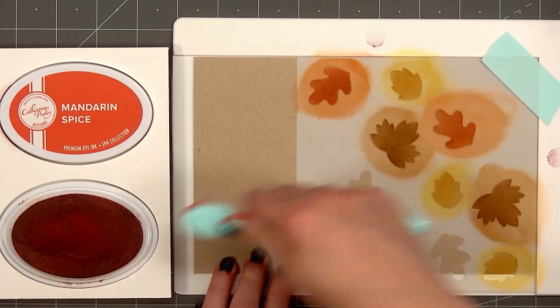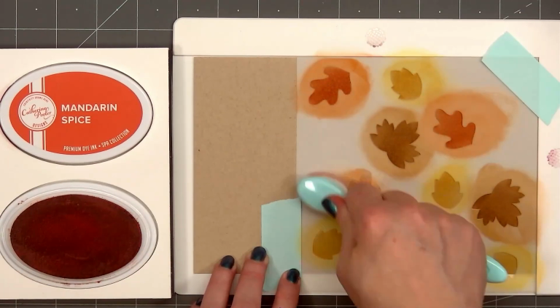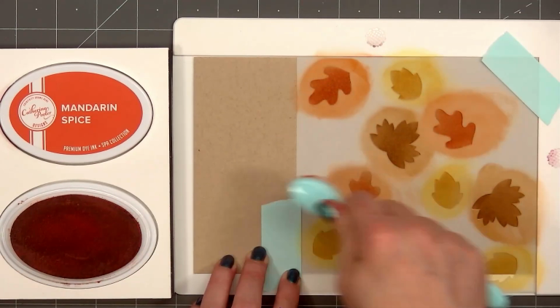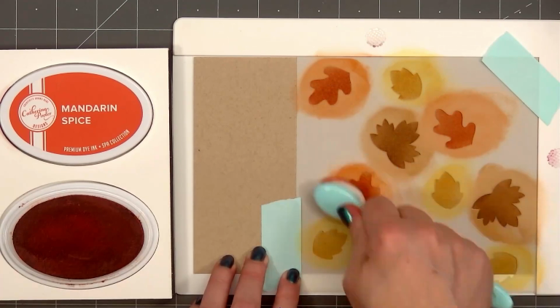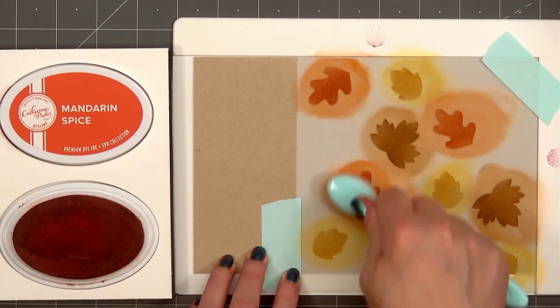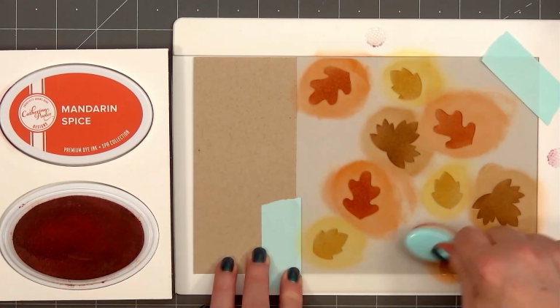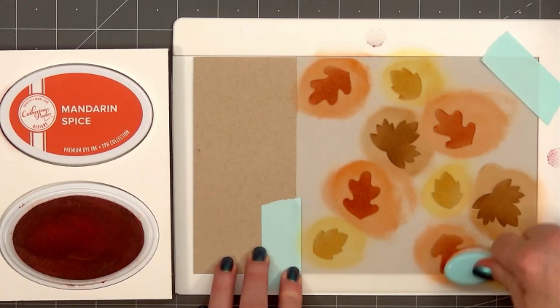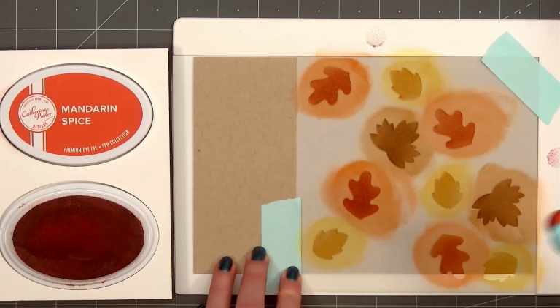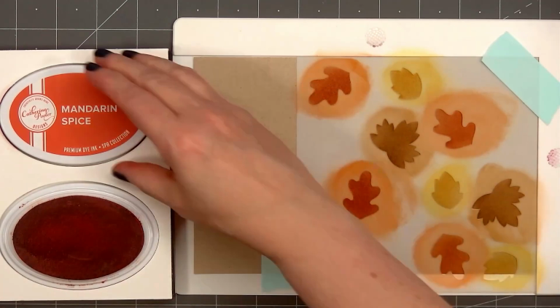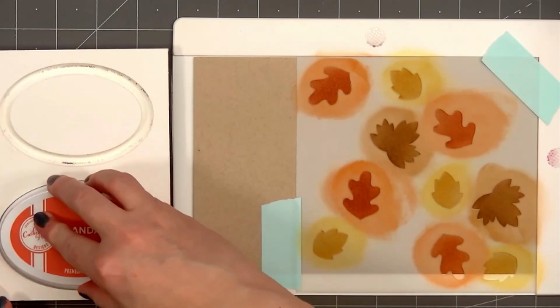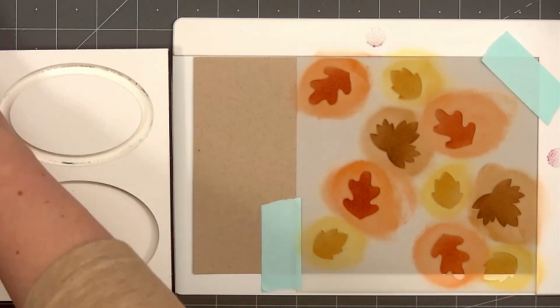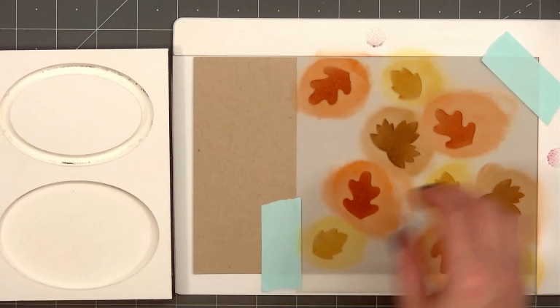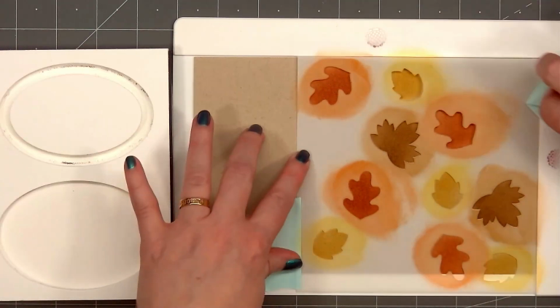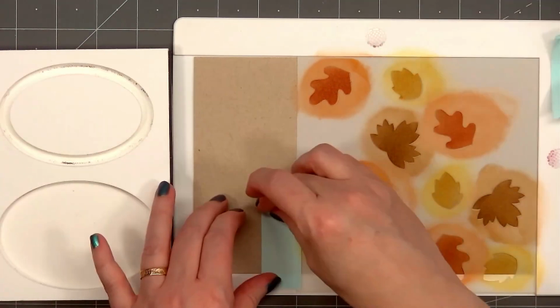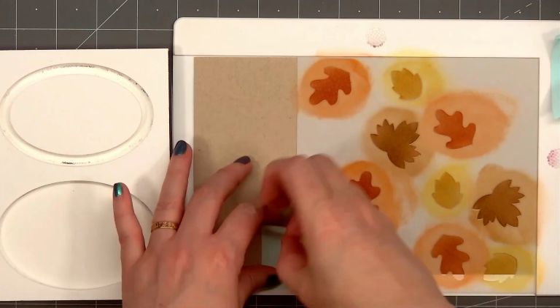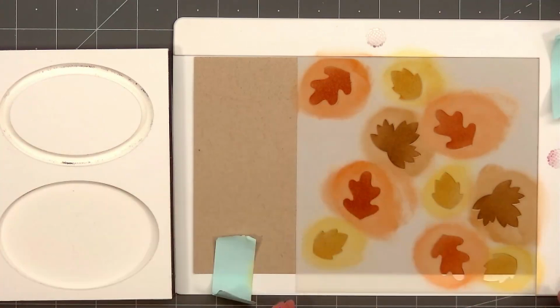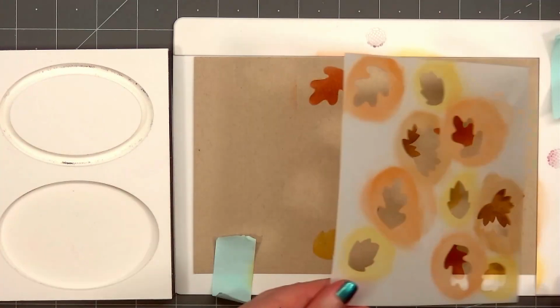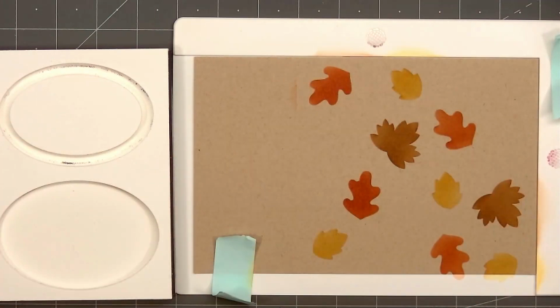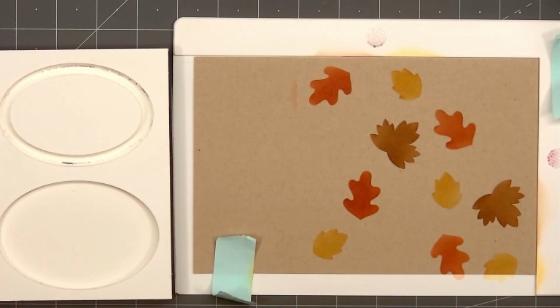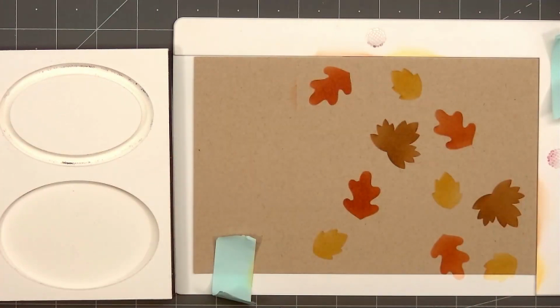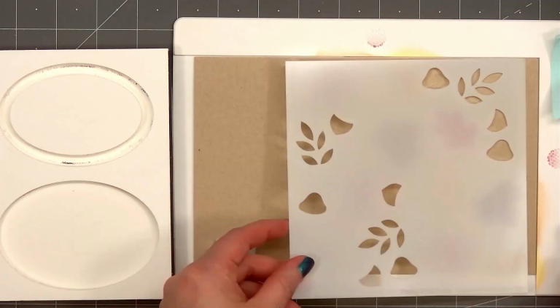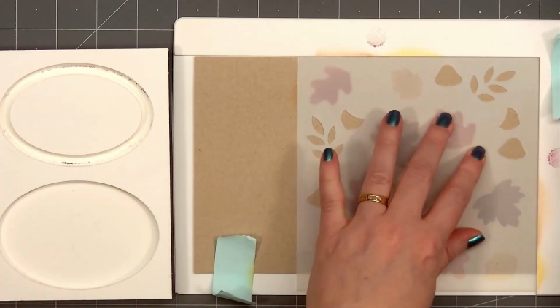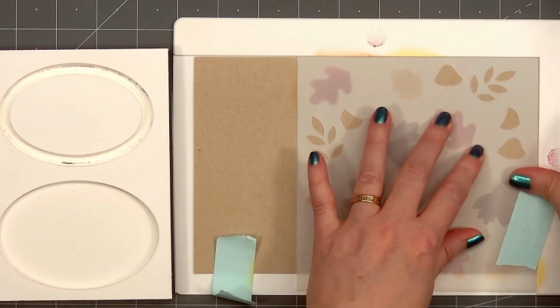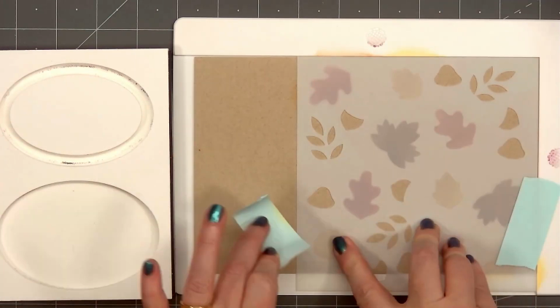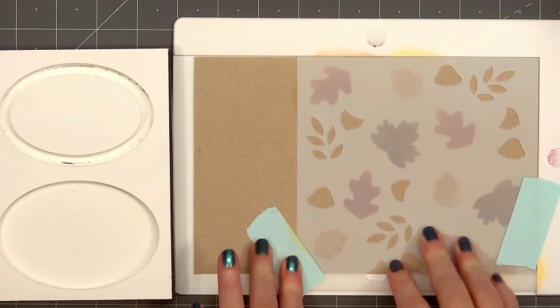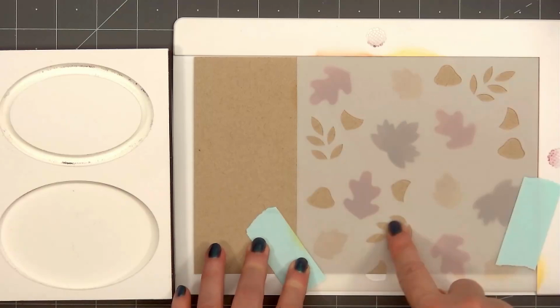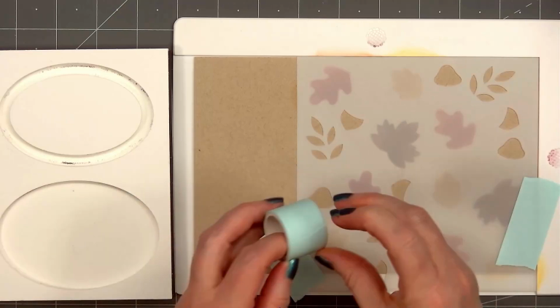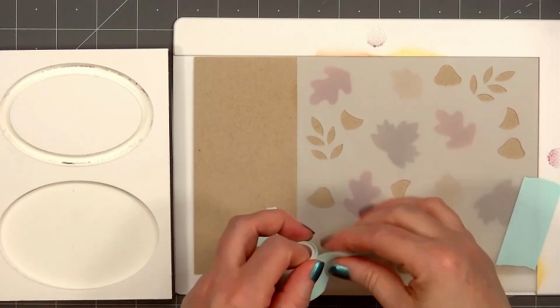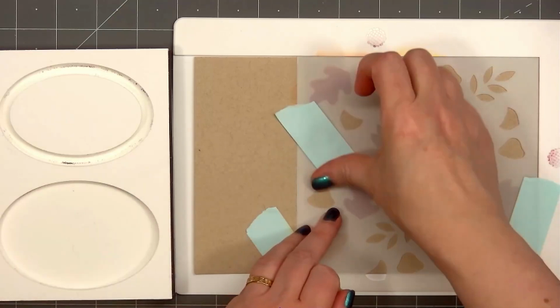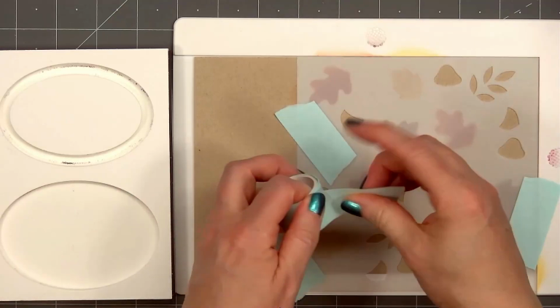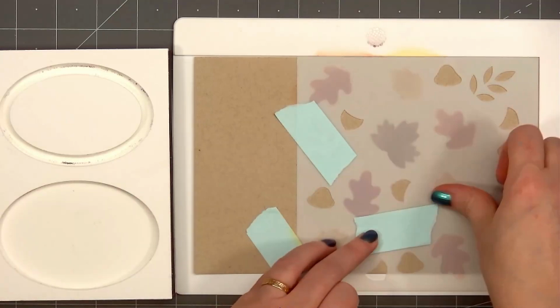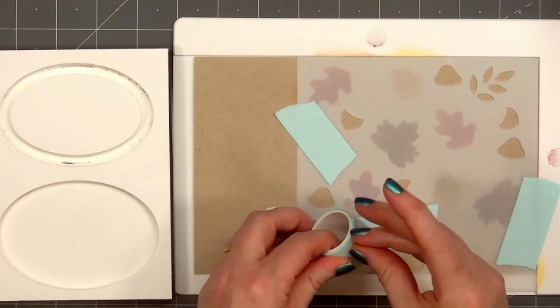There are four stencil layers in this set. The first one has all of the leaves. I selected three different ink colors, and all of the inks I'm using in this video are Catherine Pooler inks. Once I finish all of the leaves, I'll move on to the second stencil.